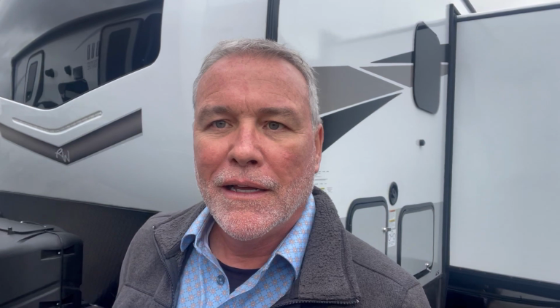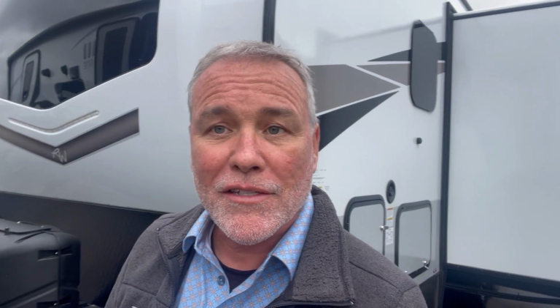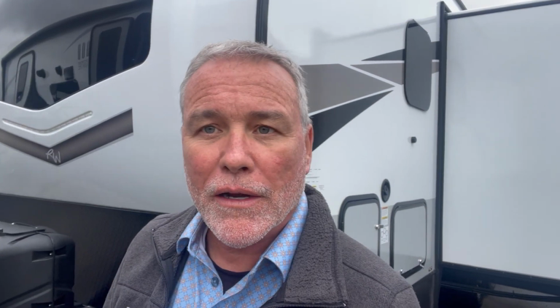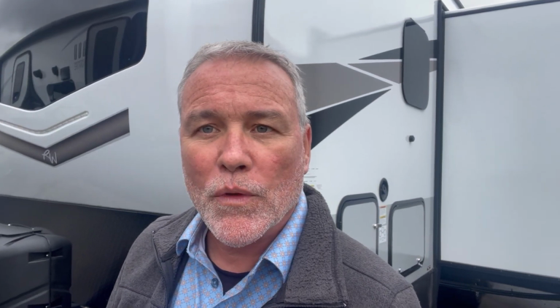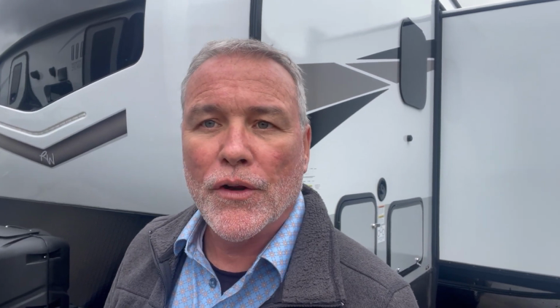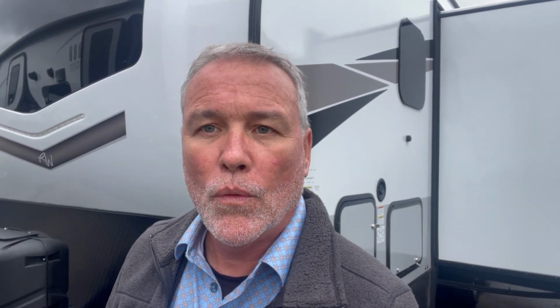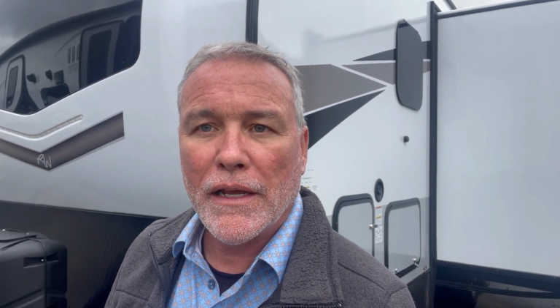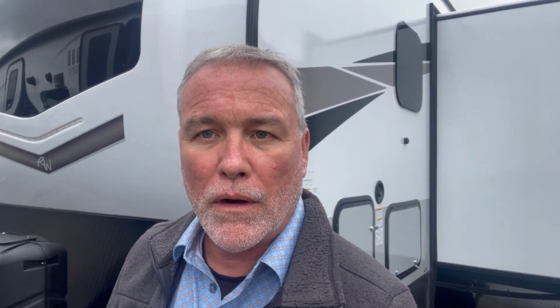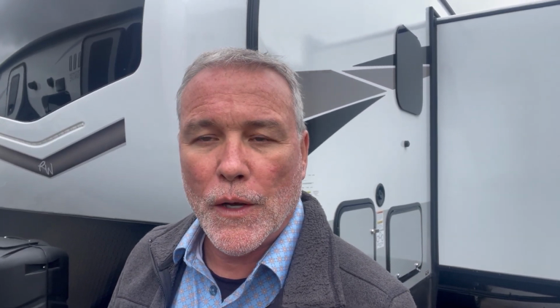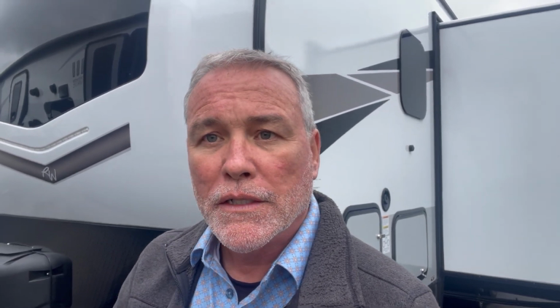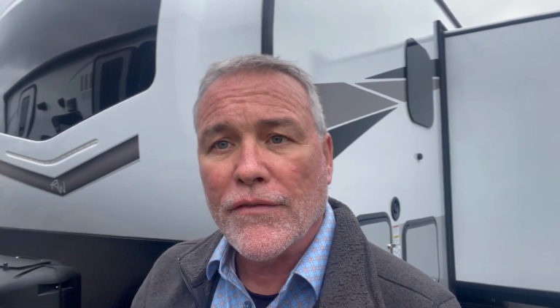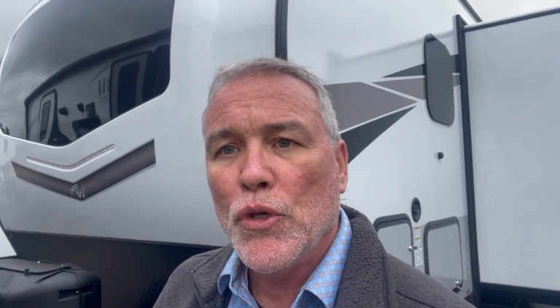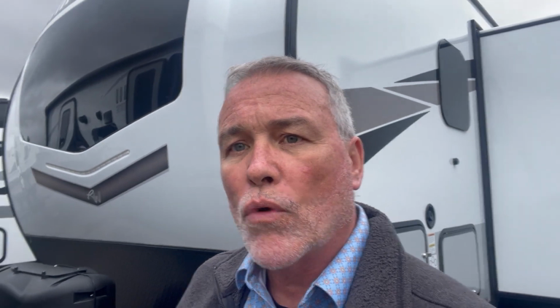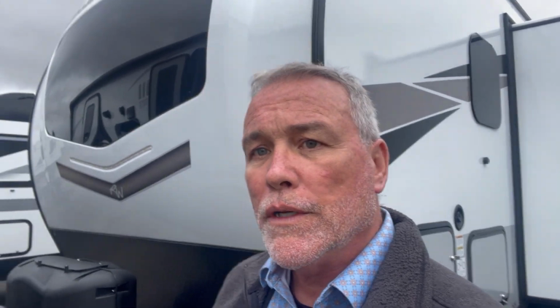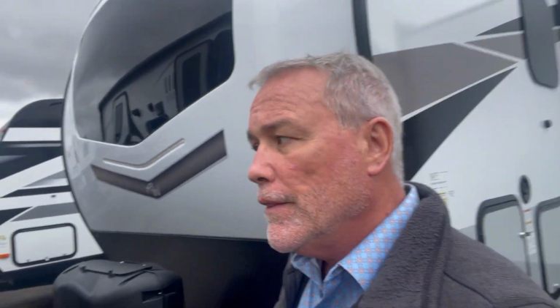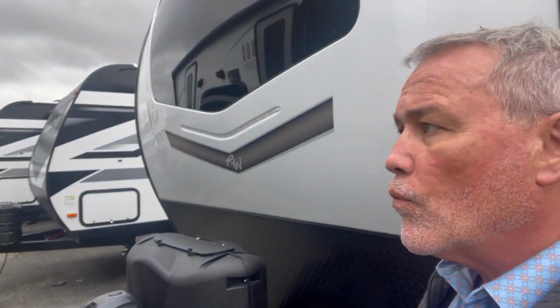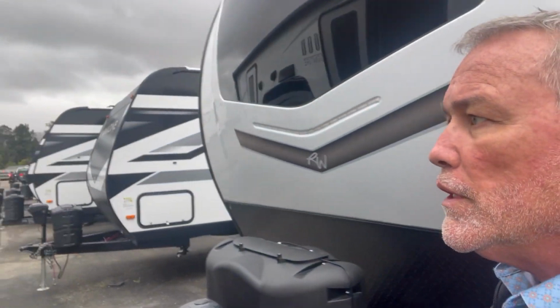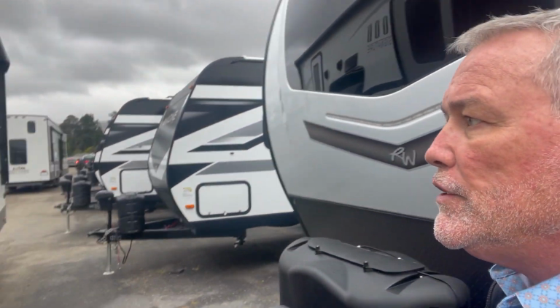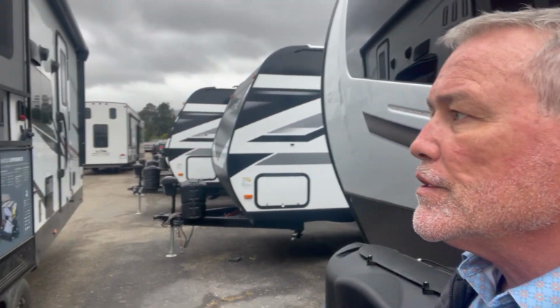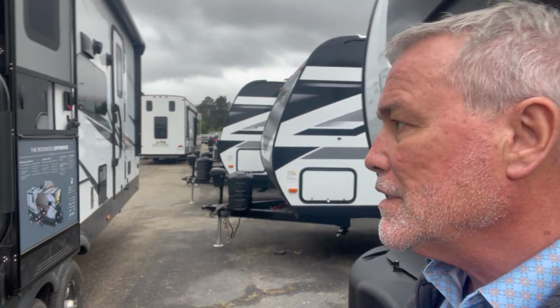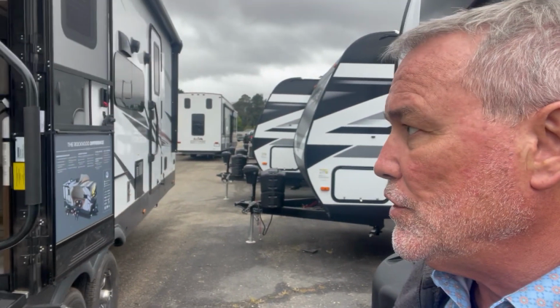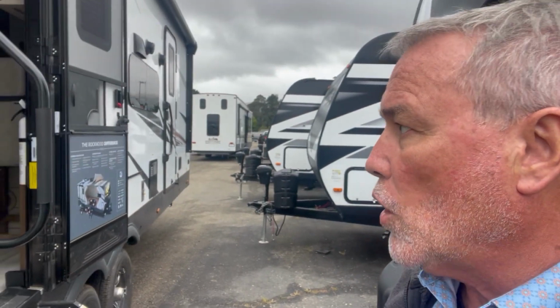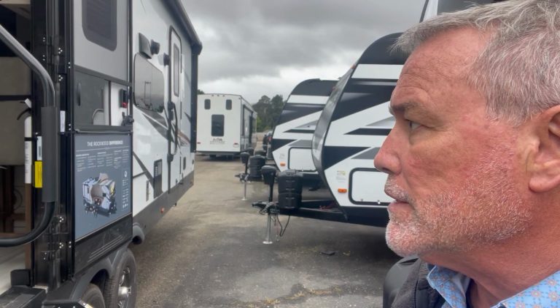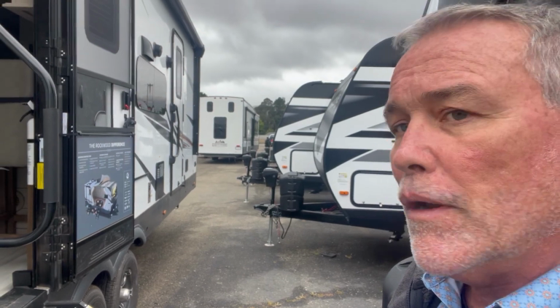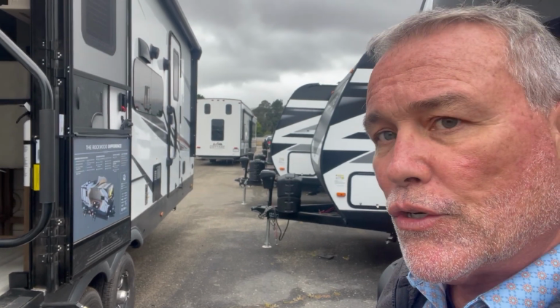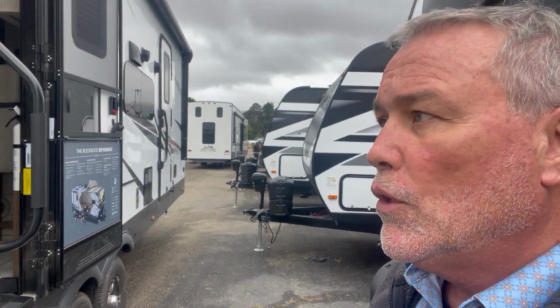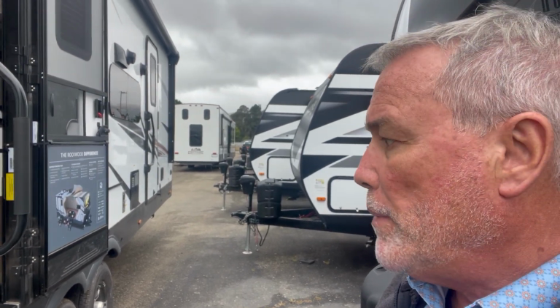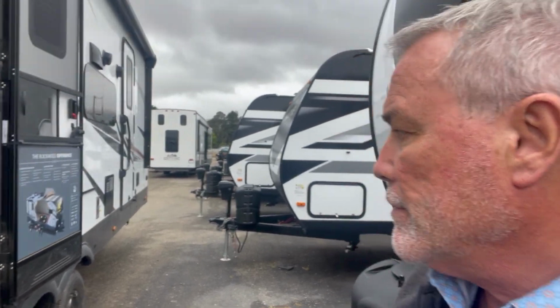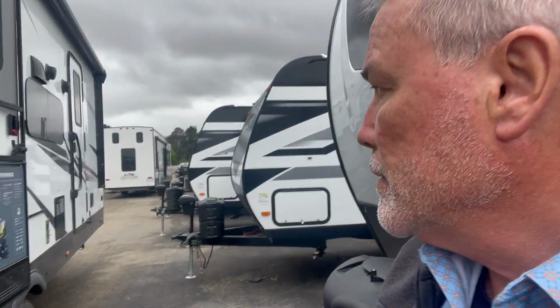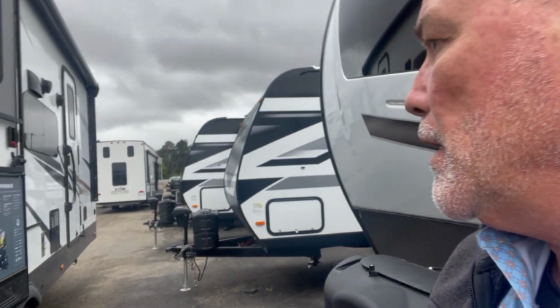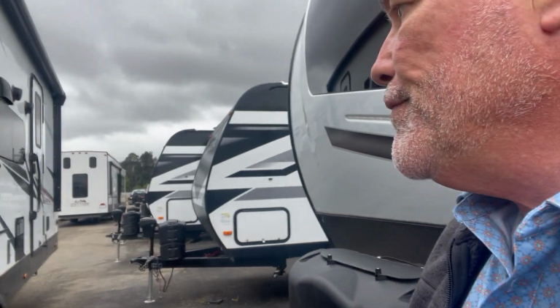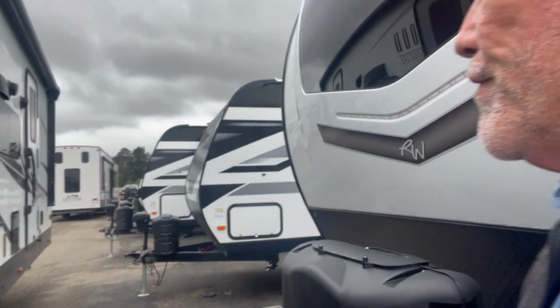Hi, this is Eric again with another one-take walk-around video. Today I've got a beautiful Rockwood. This is a Rockwood 8262 RBS front bedroom, rear bath. This is 34 feet.